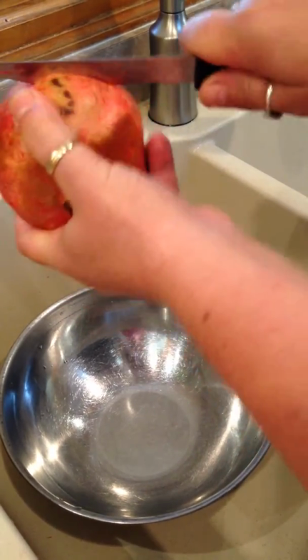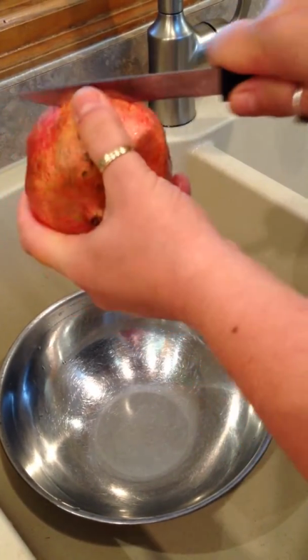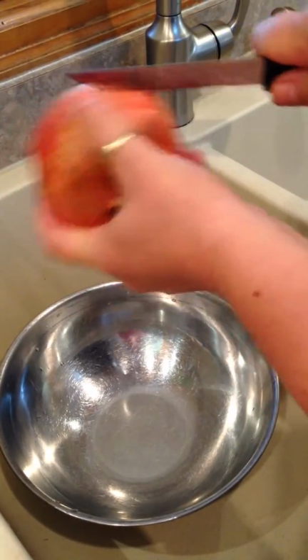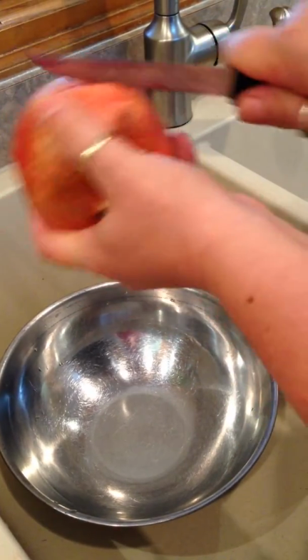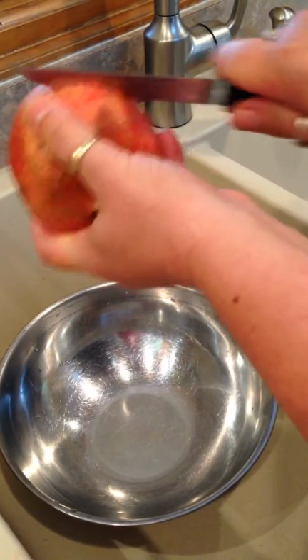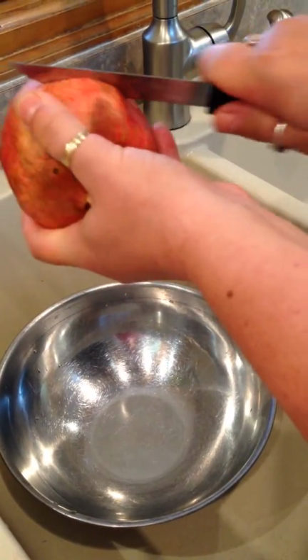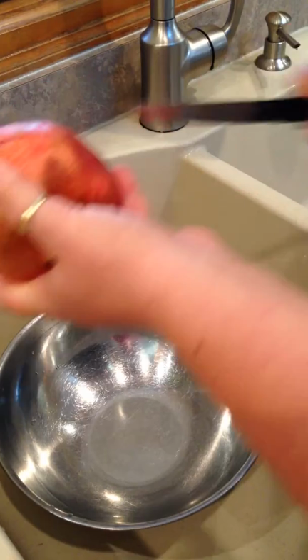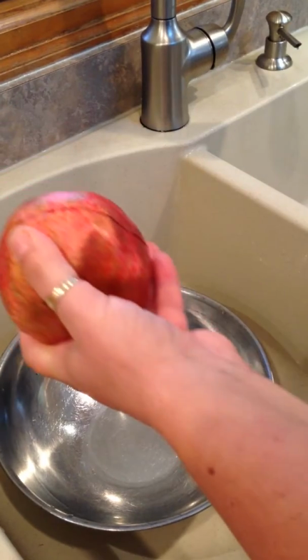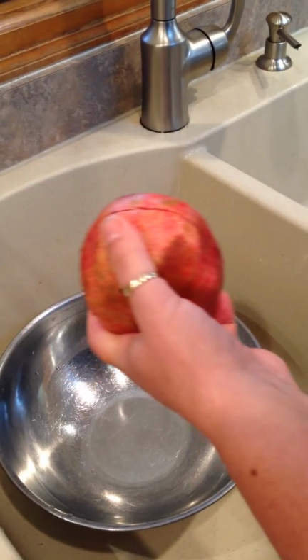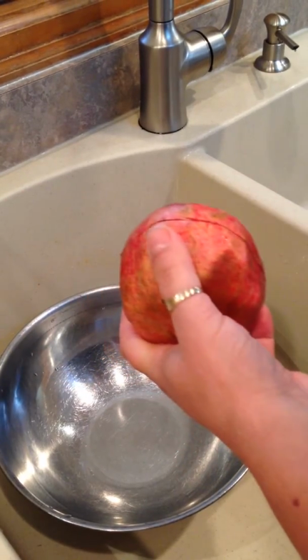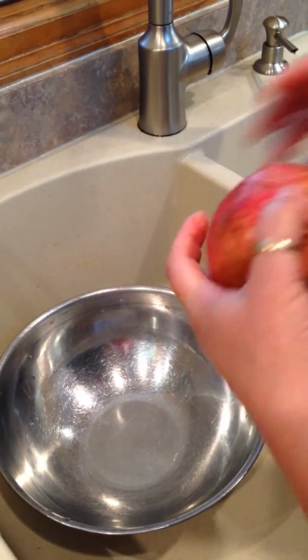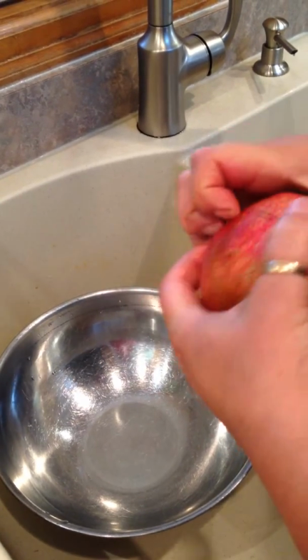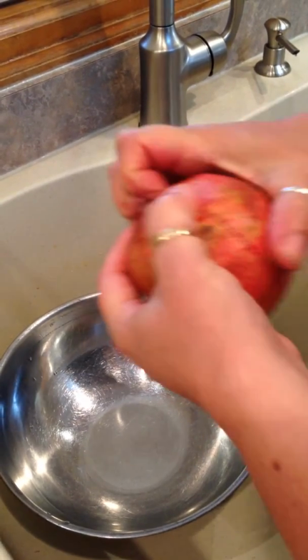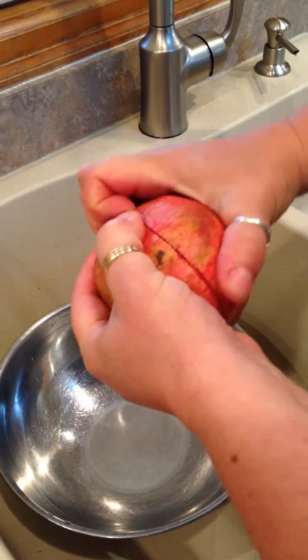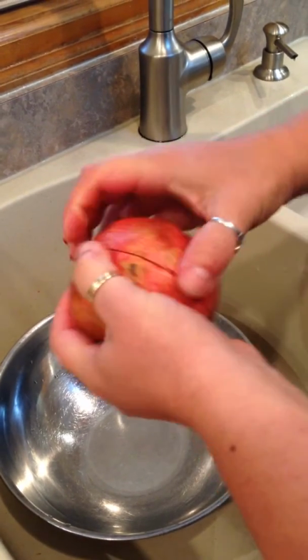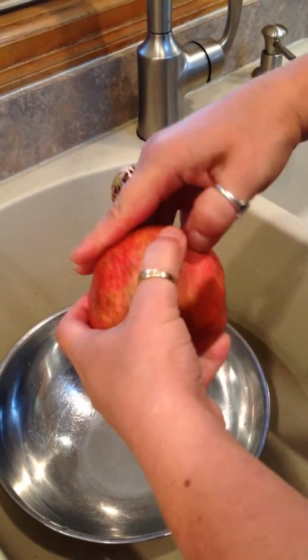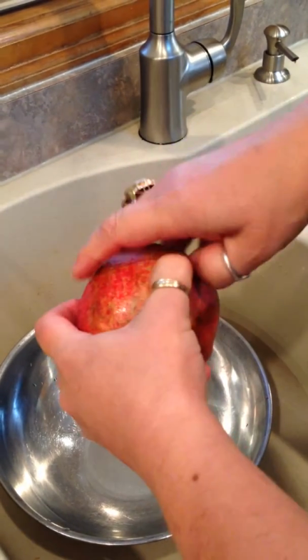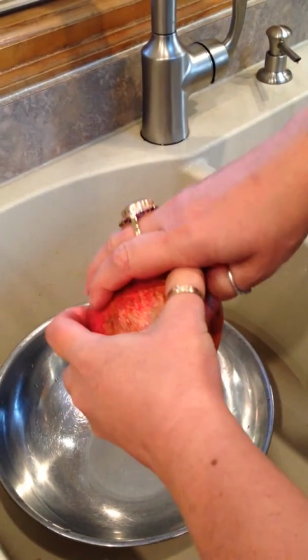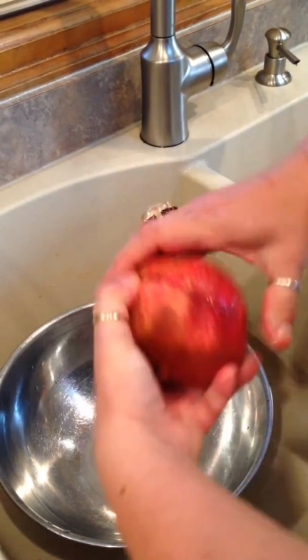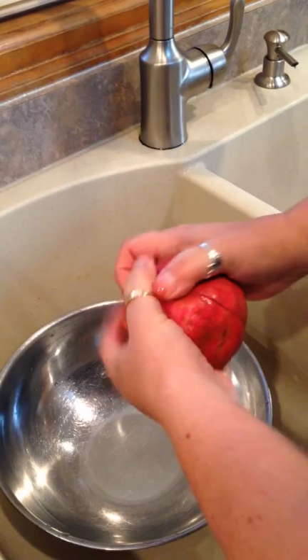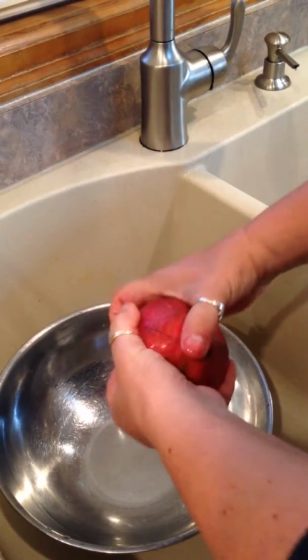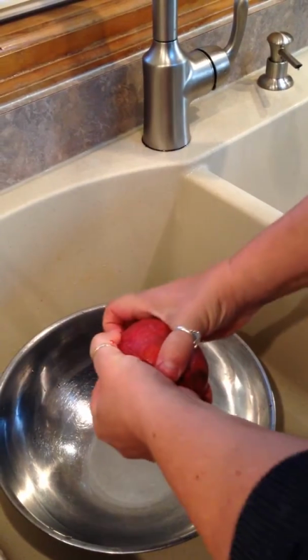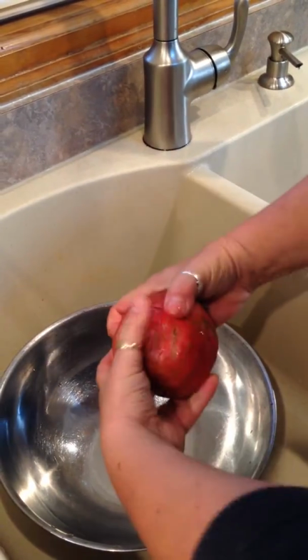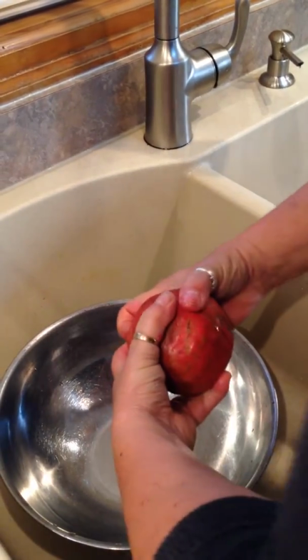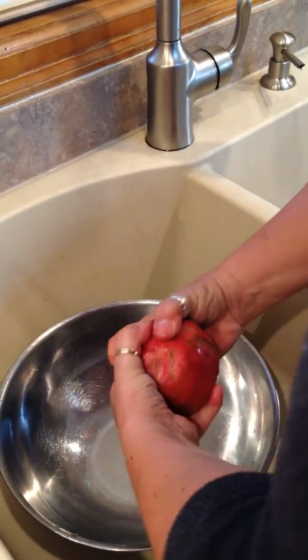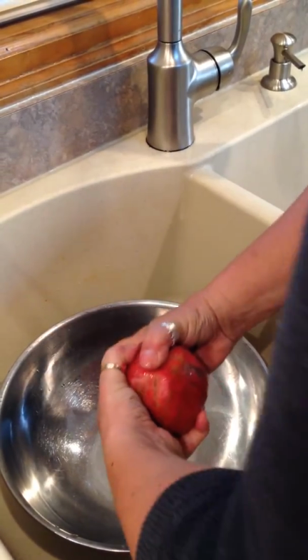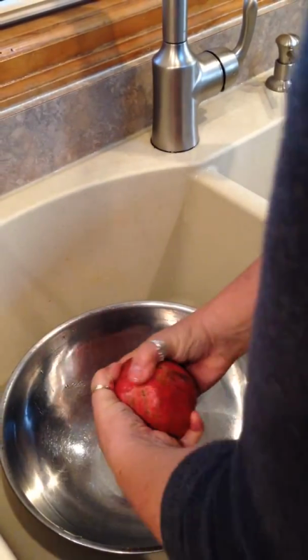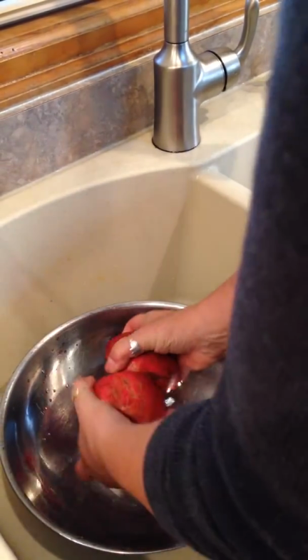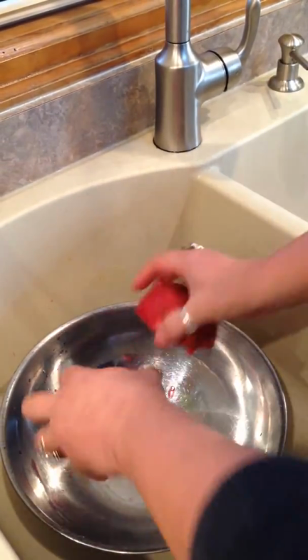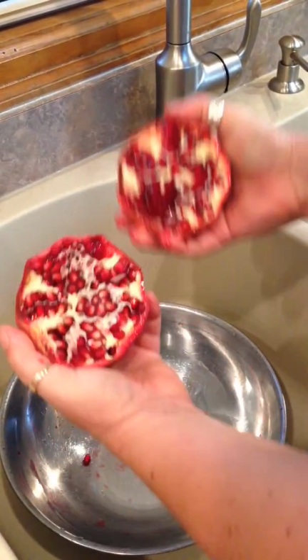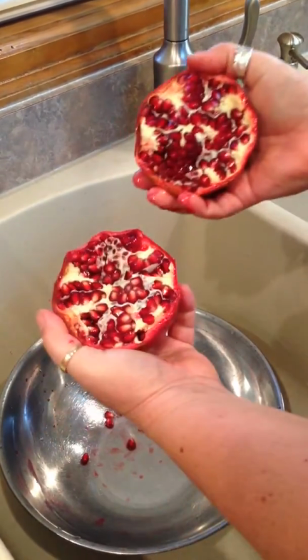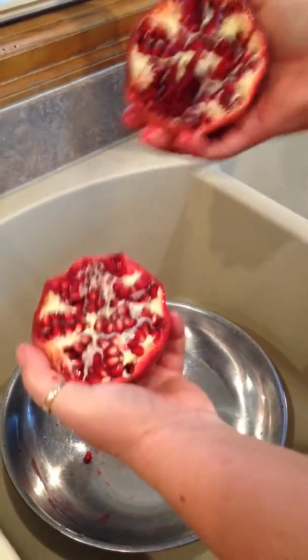Gently score around the pomegranate. Carefully spread it open into a bowl — into the sink preferably. Then you have your two halves.